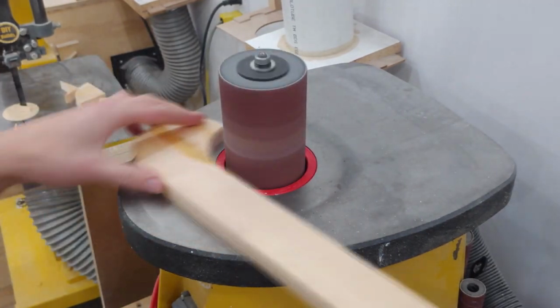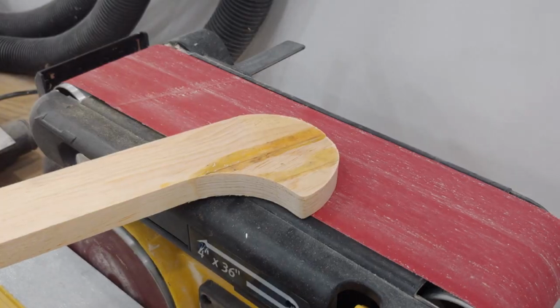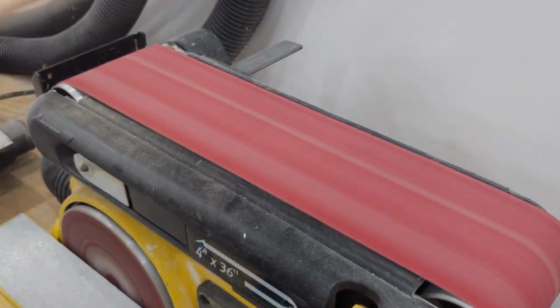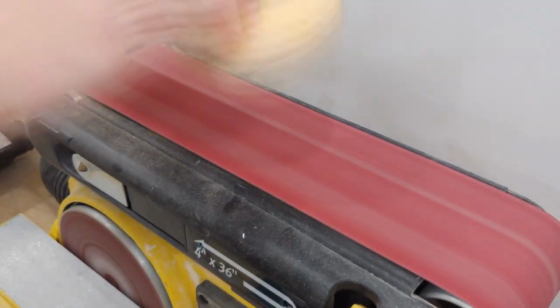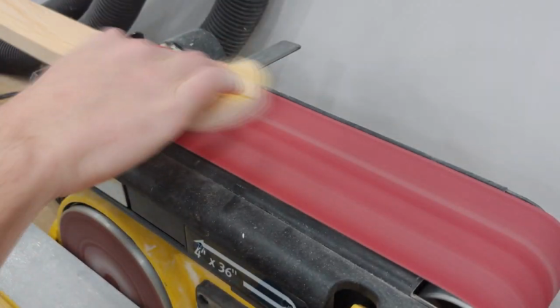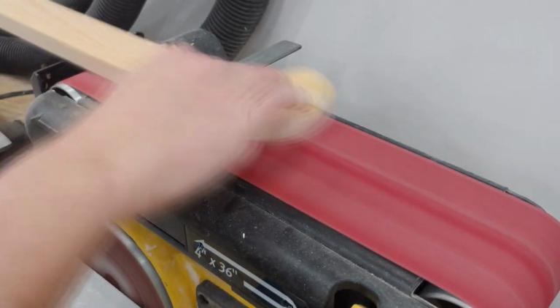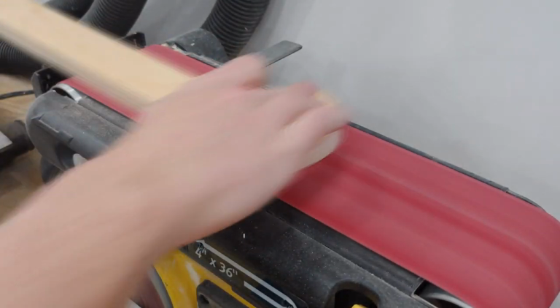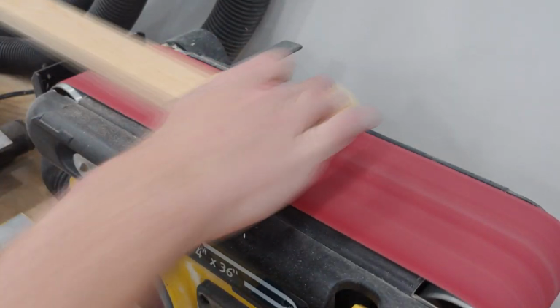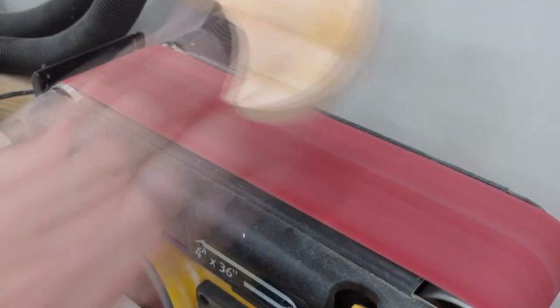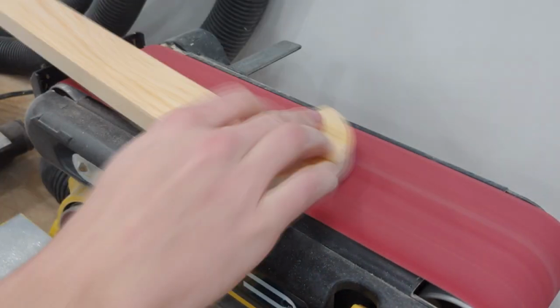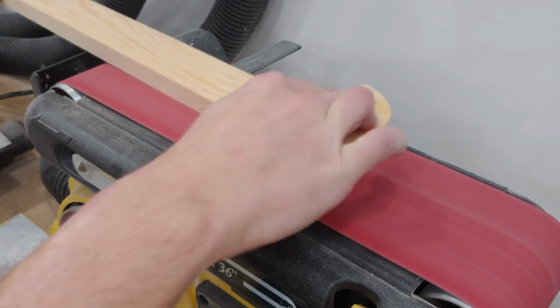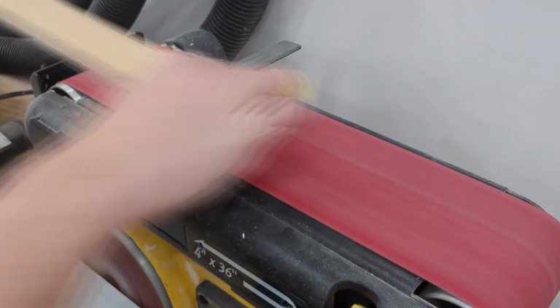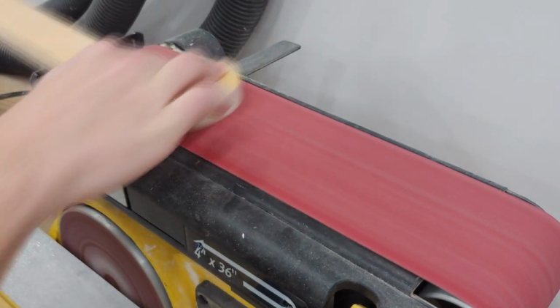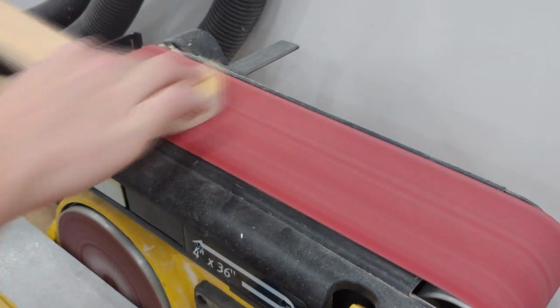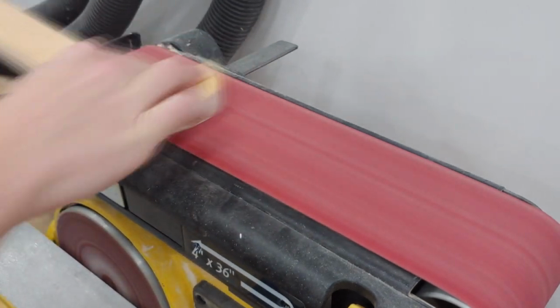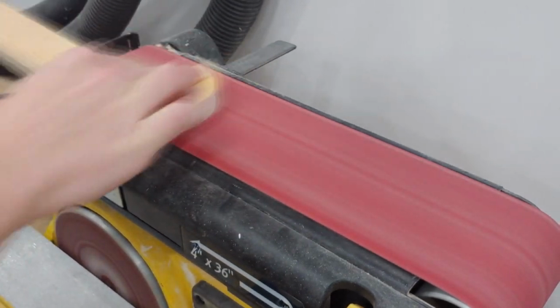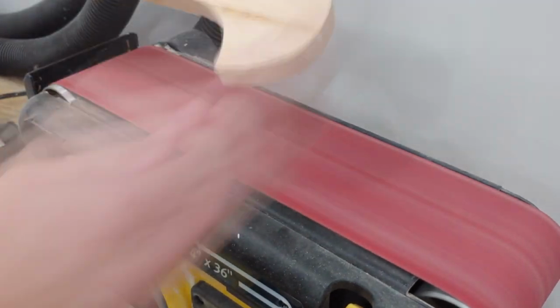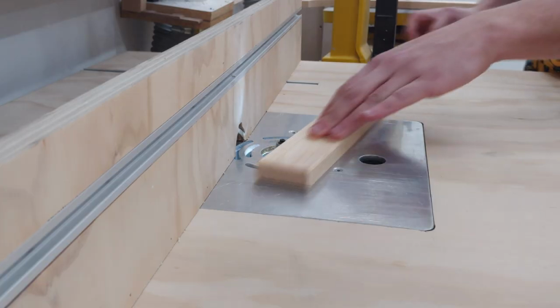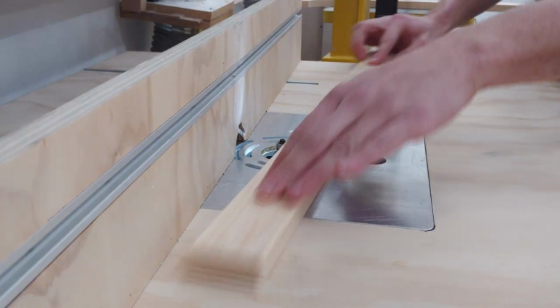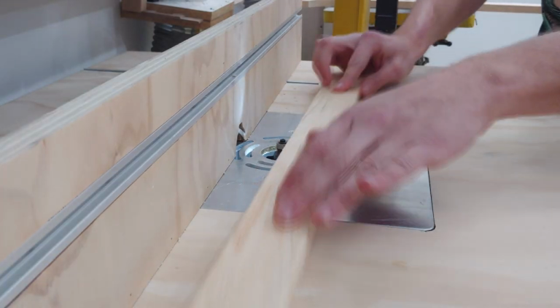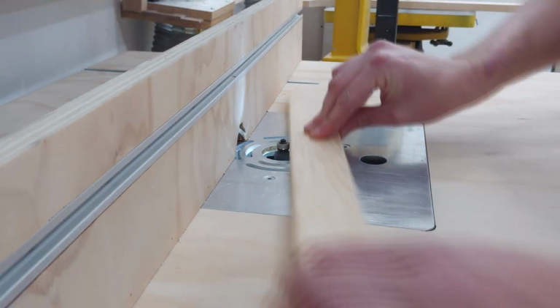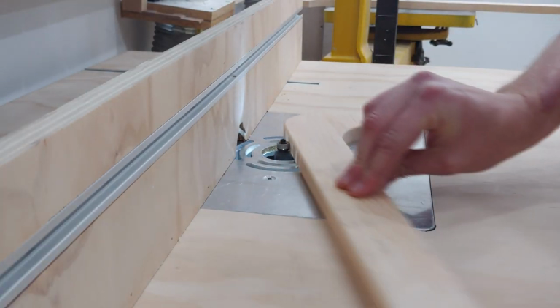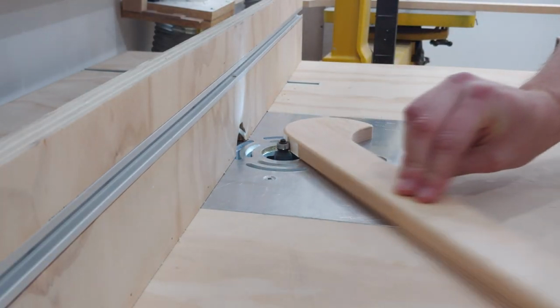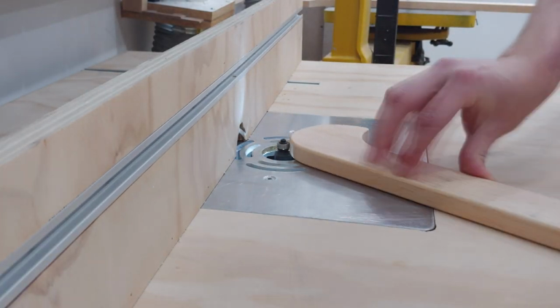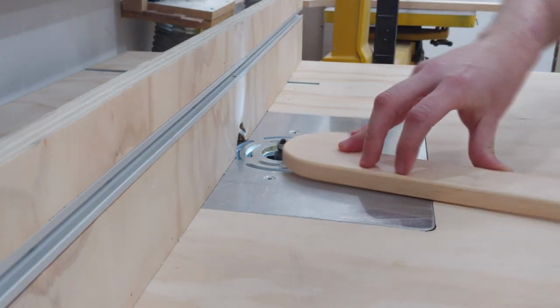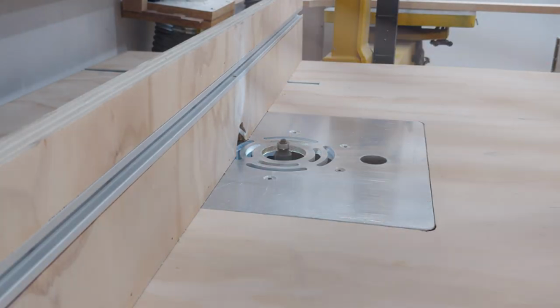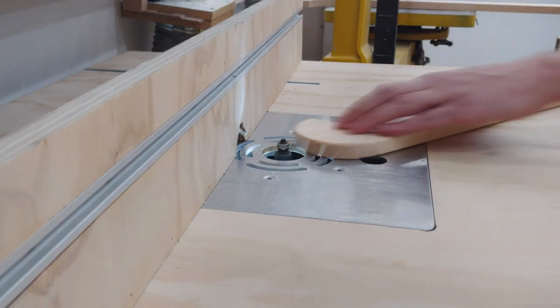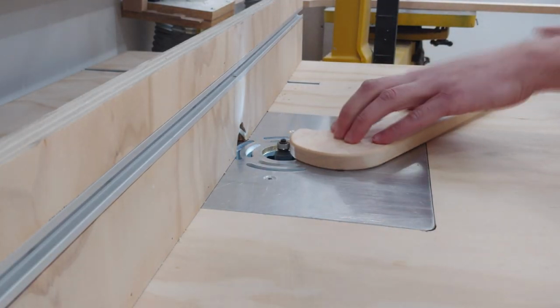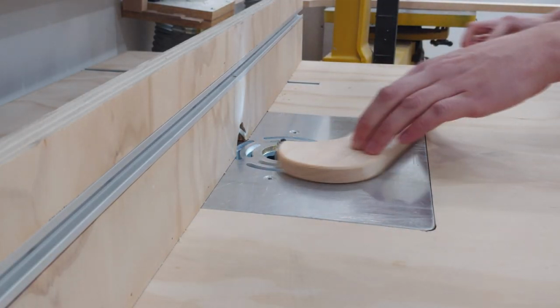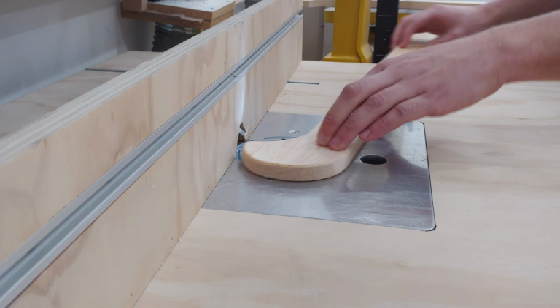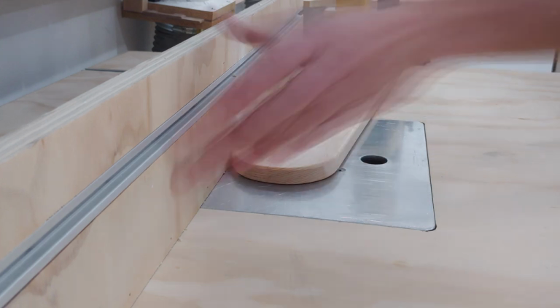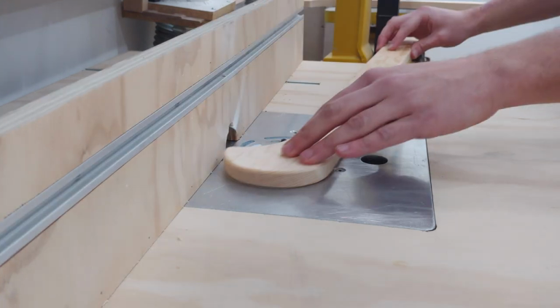I used the stationary belt sander to remove the dry glue squeeze out from both faces and then brought both runners to the router table to put an 1/8 inch roundover on all edges.